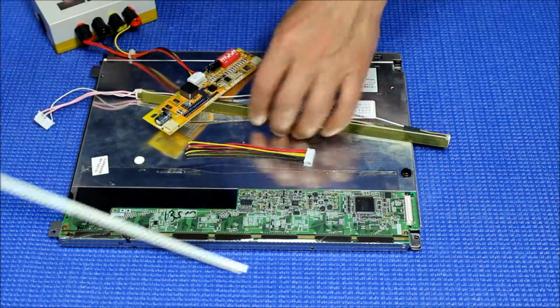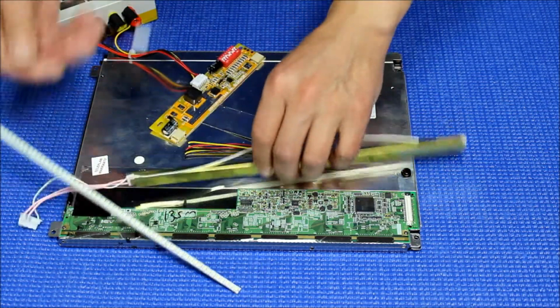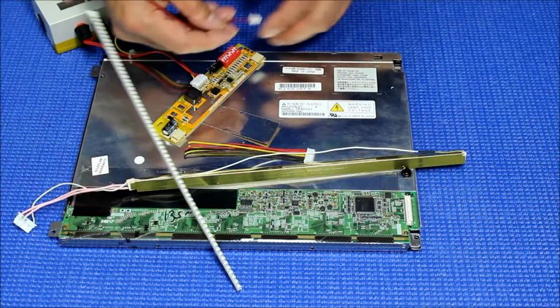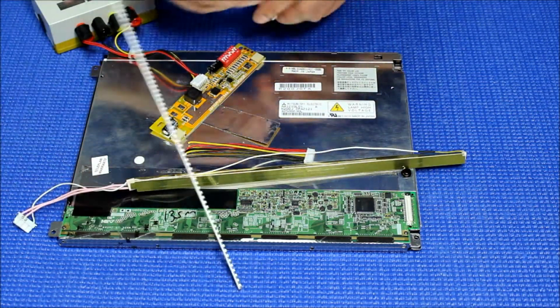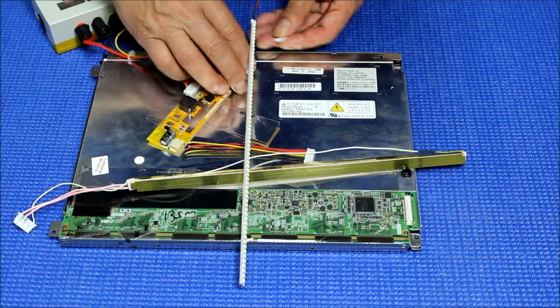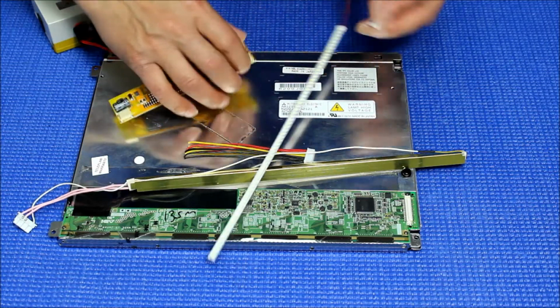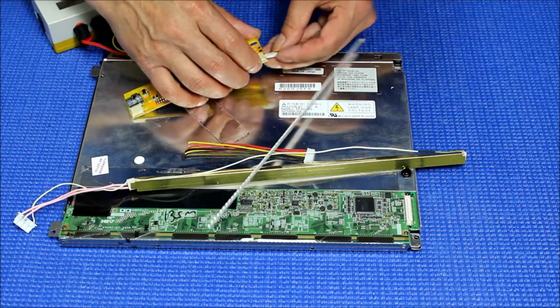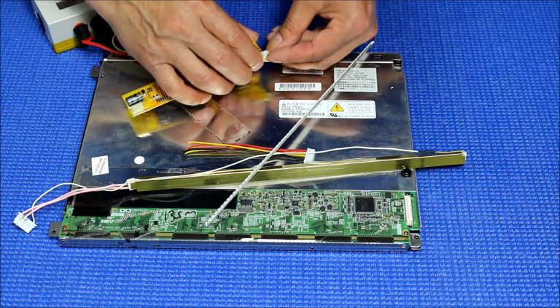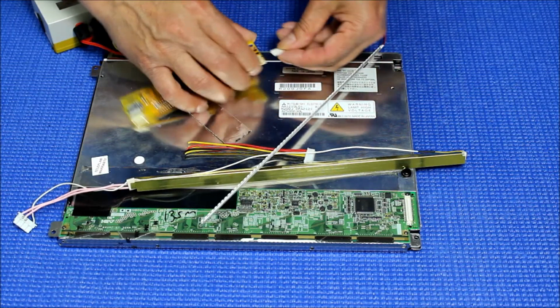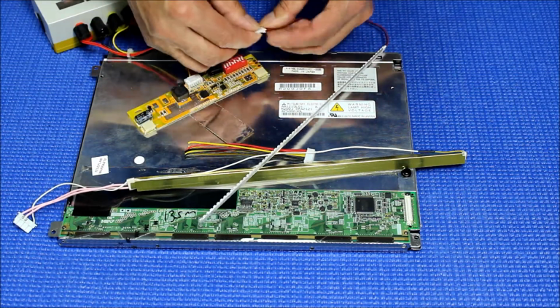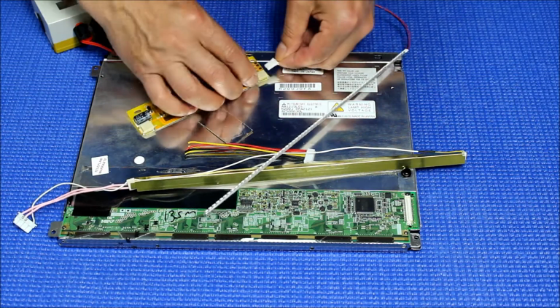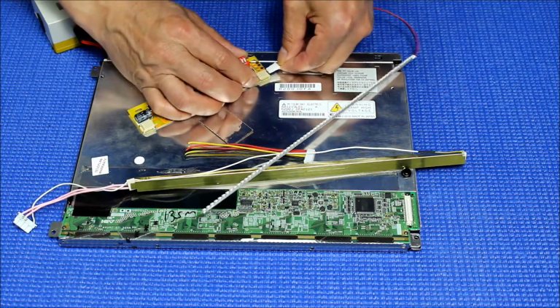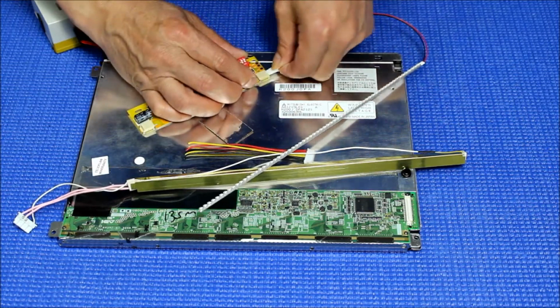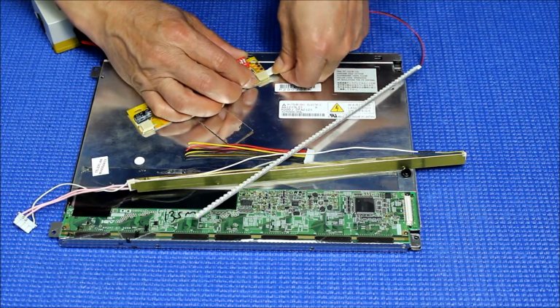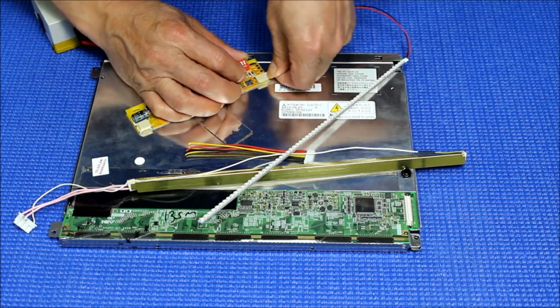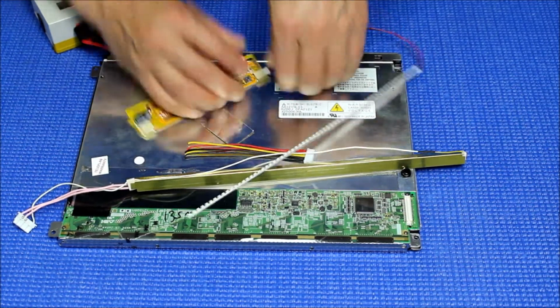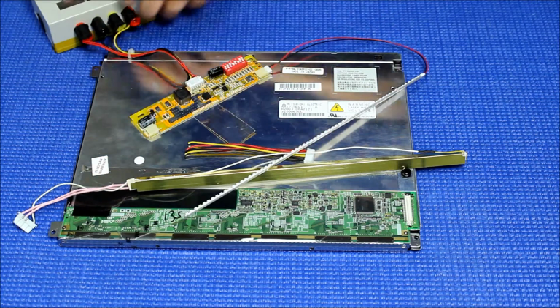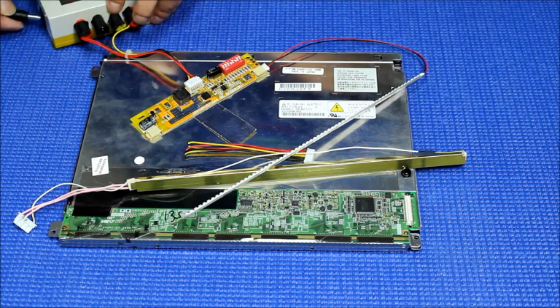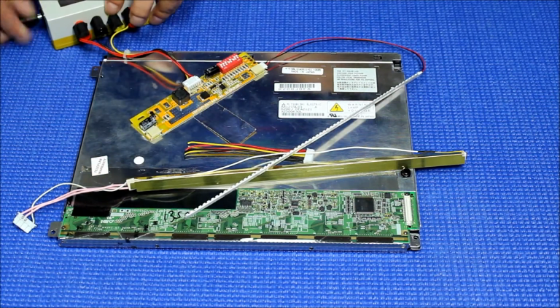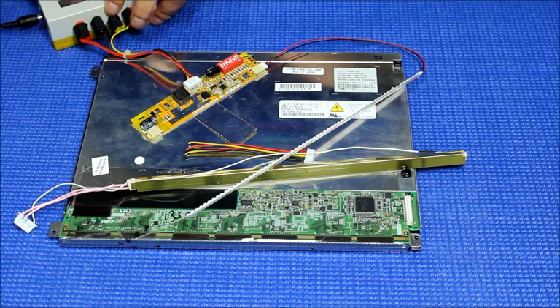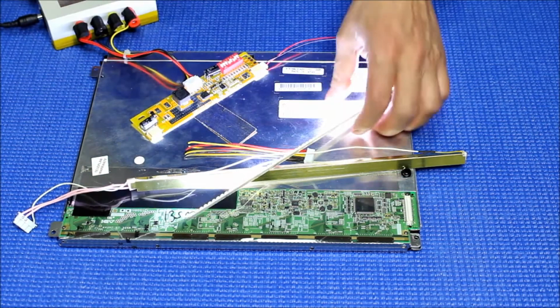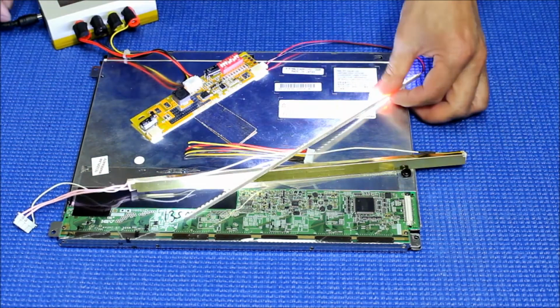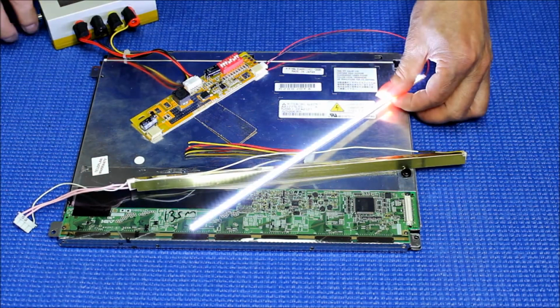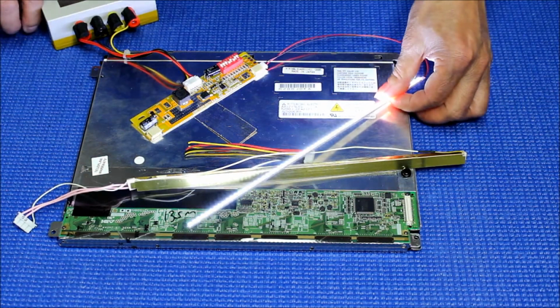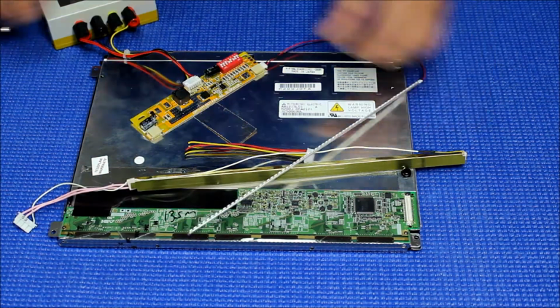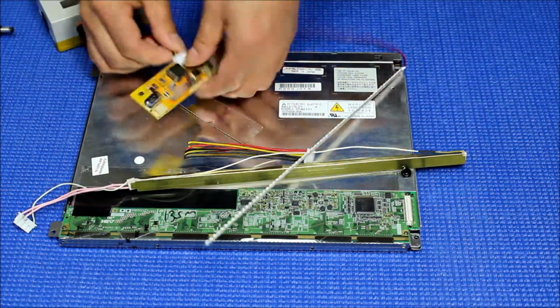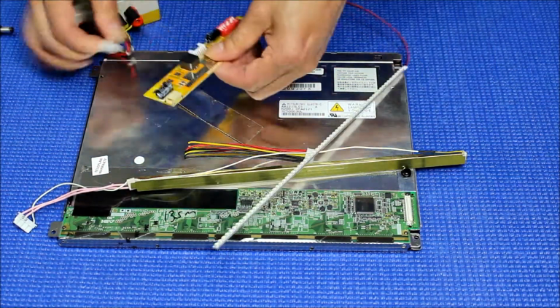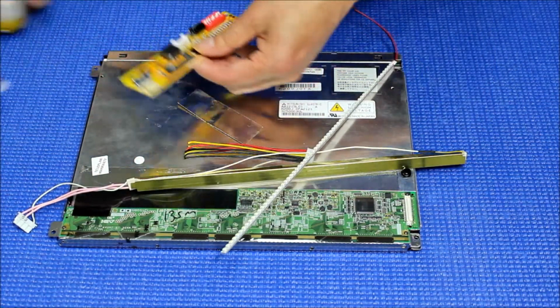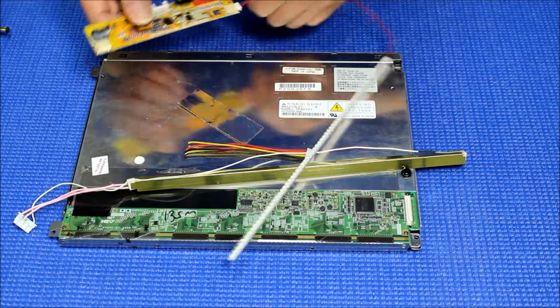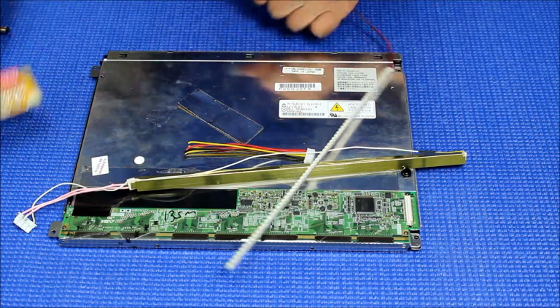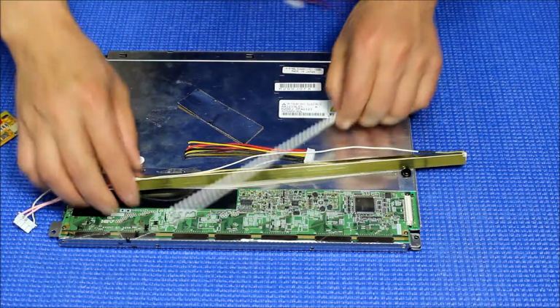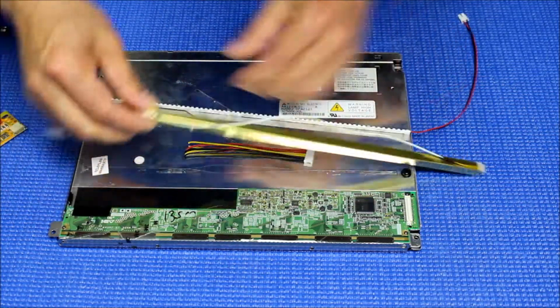This LED light can connect on either side. Good, so we can do the installation.